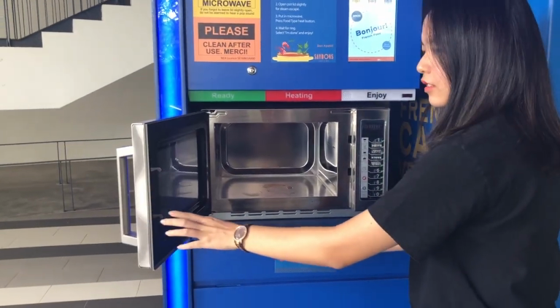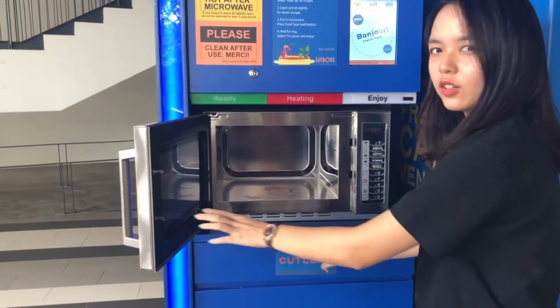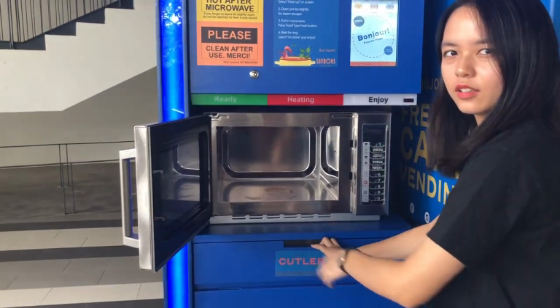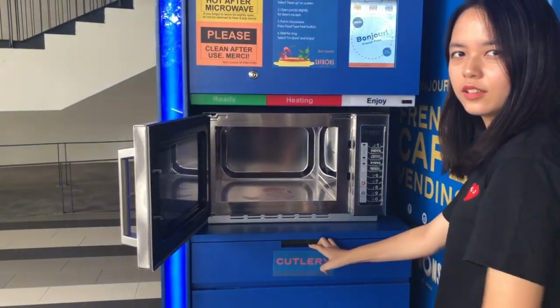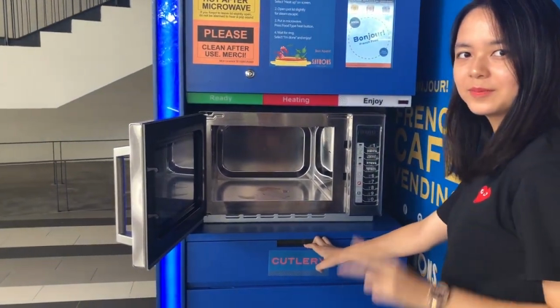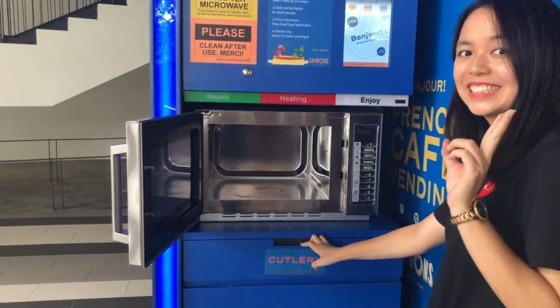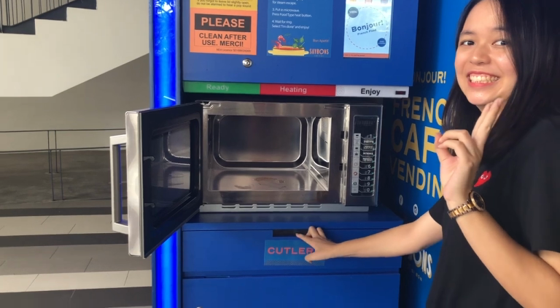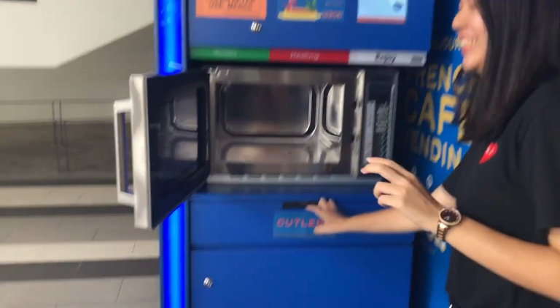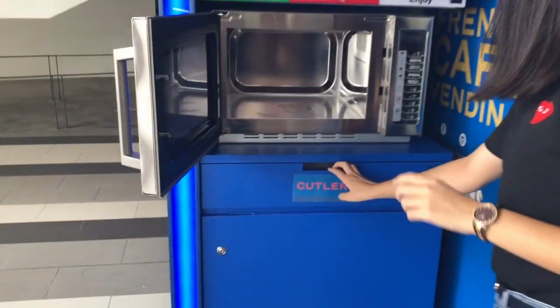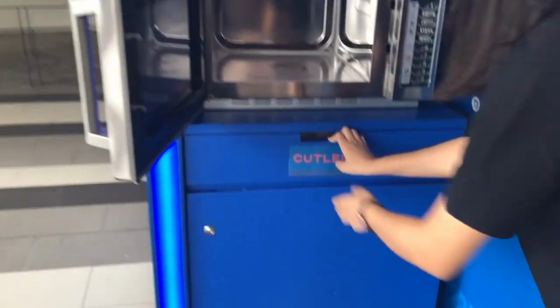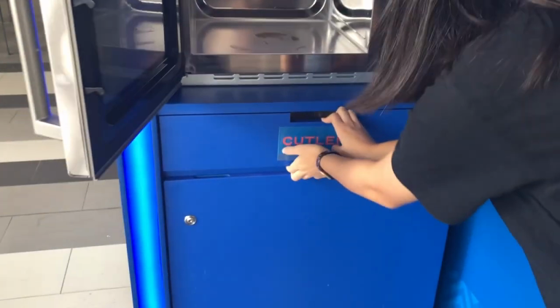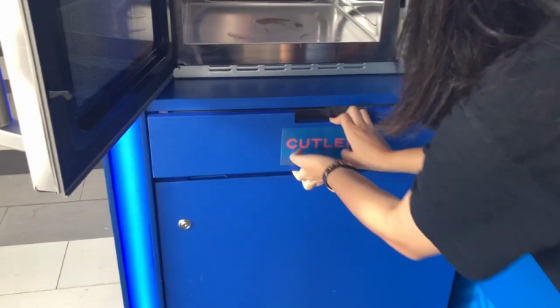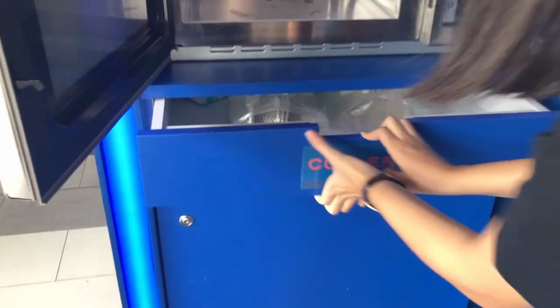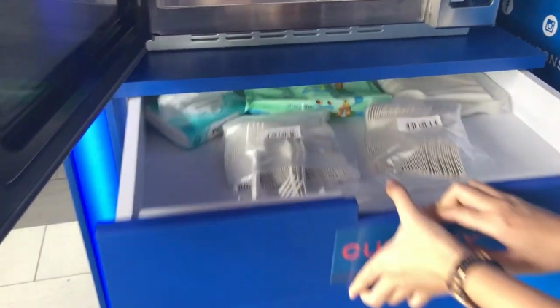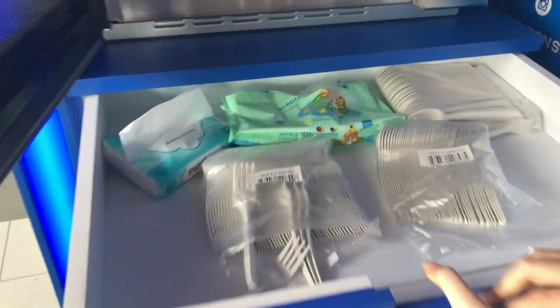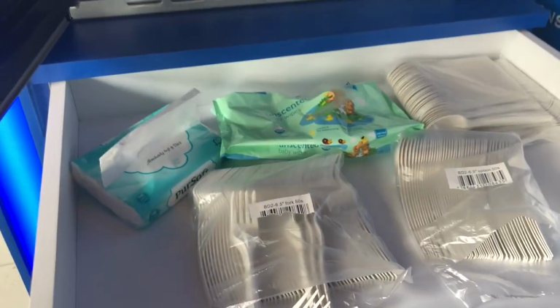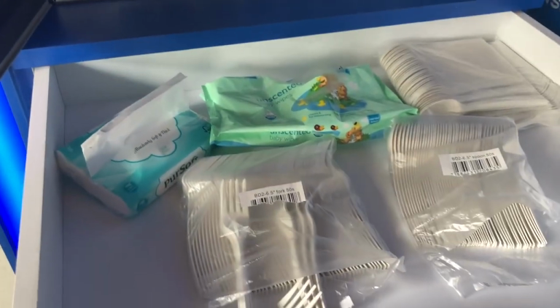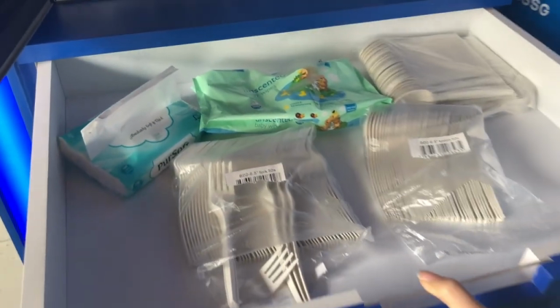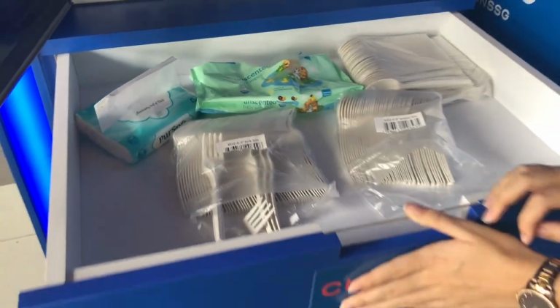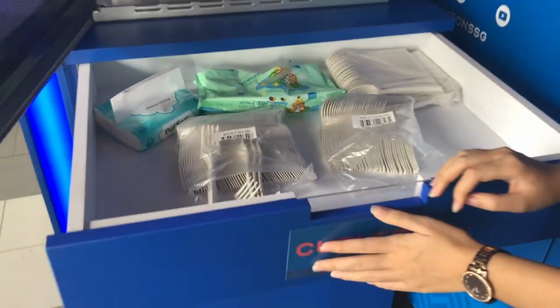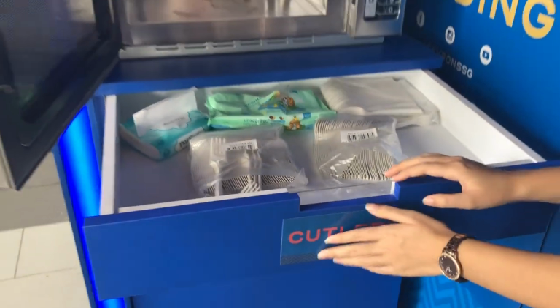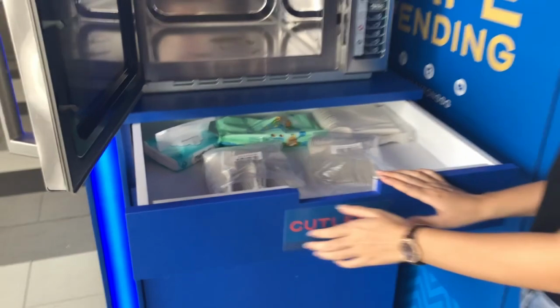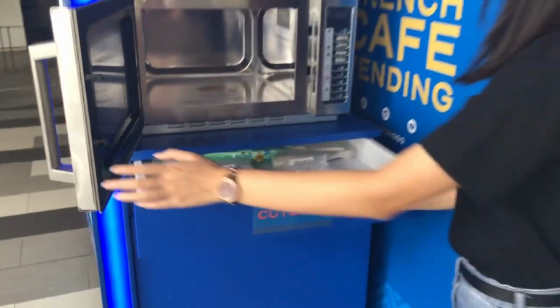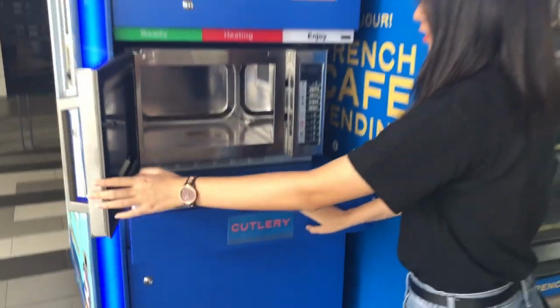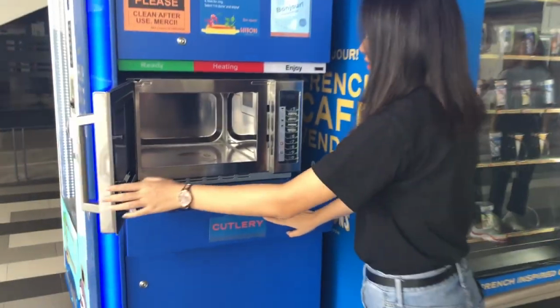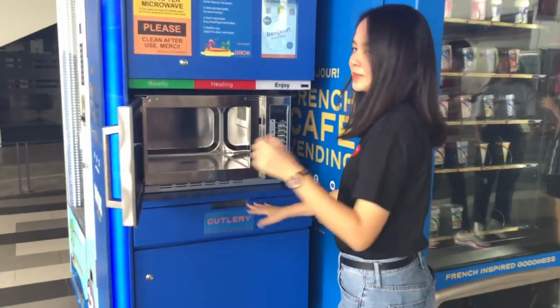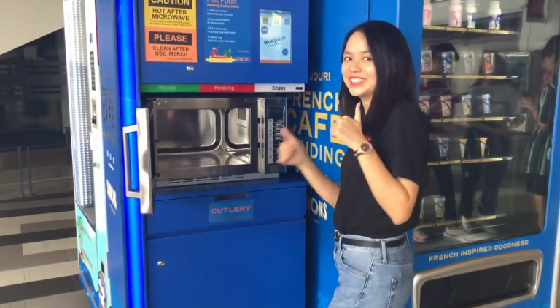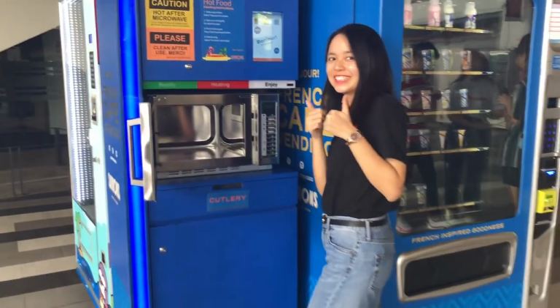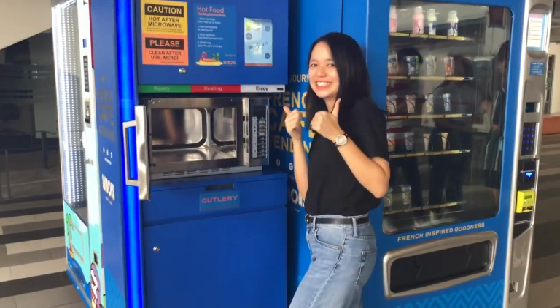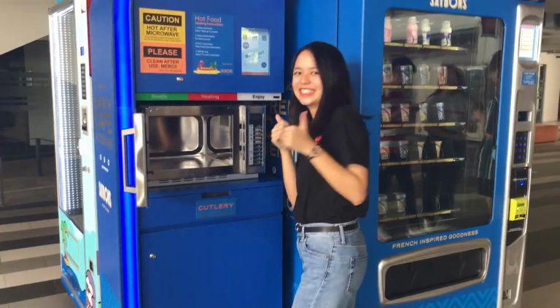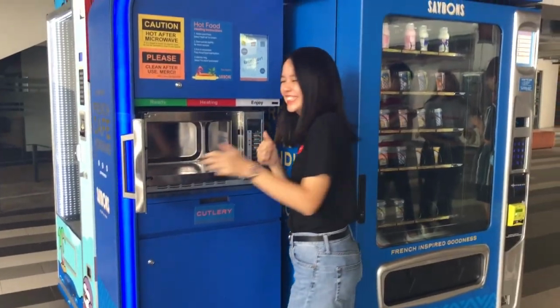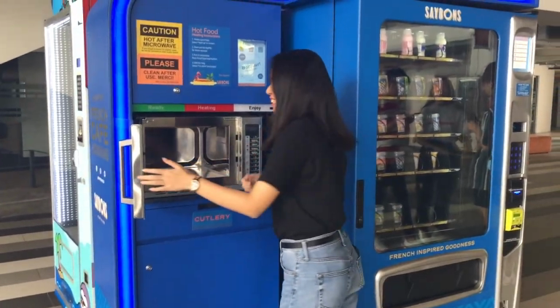Once you've chosen your desired food and paid the right amount, collect your food at the bottom and pop it into the microwave right beside it for a few seconds and you're done. Cutleries are provided as well.